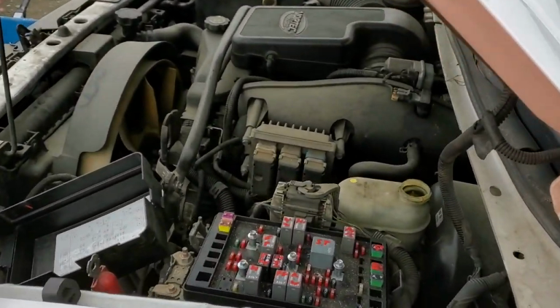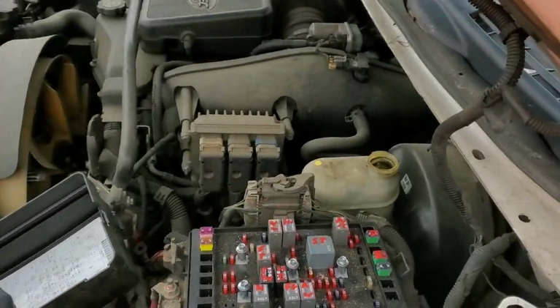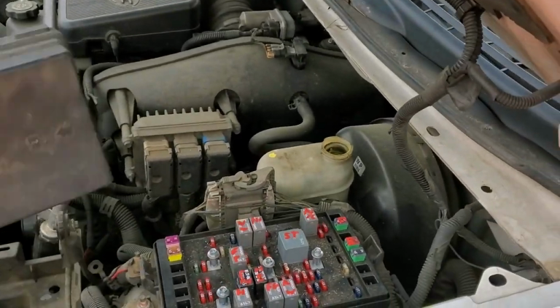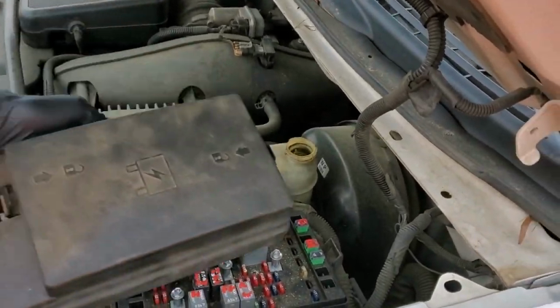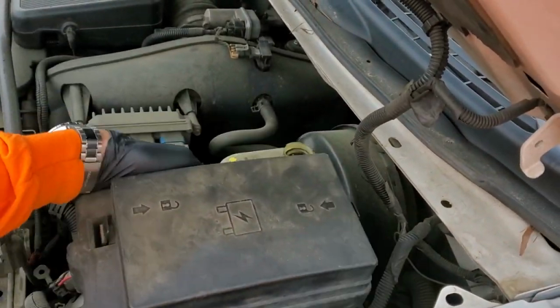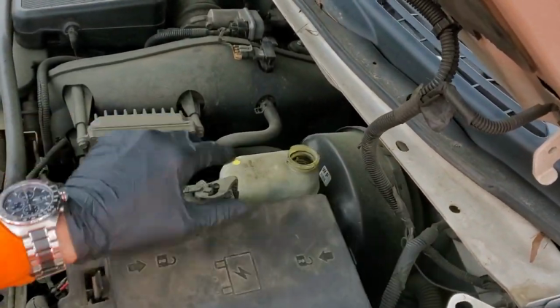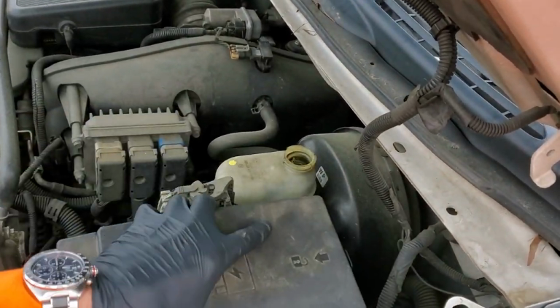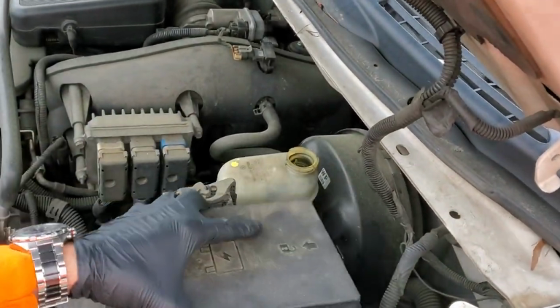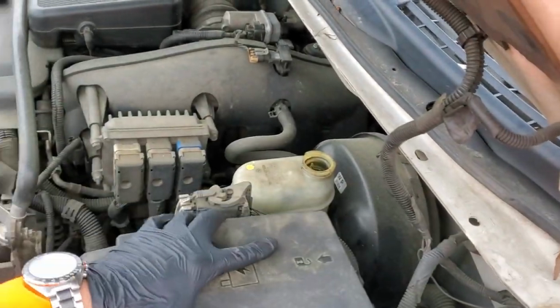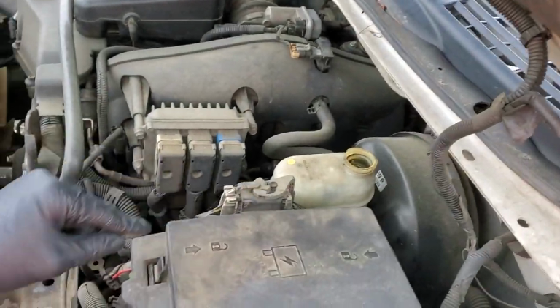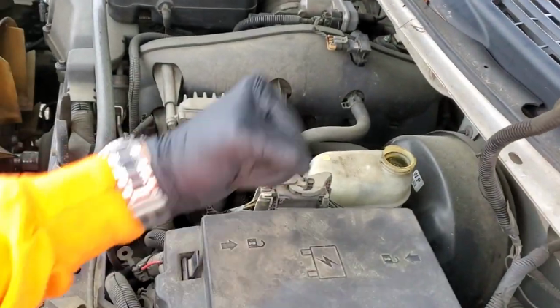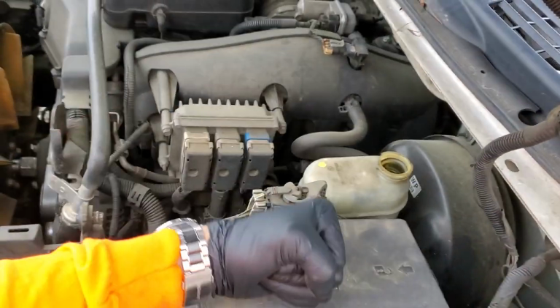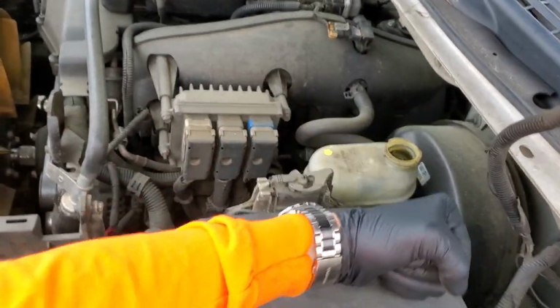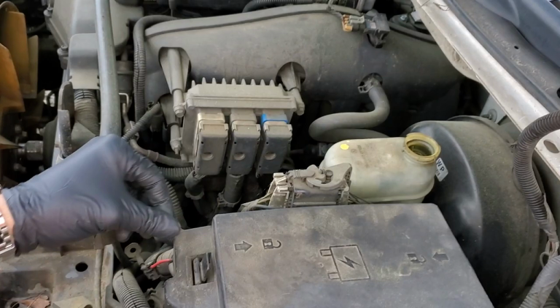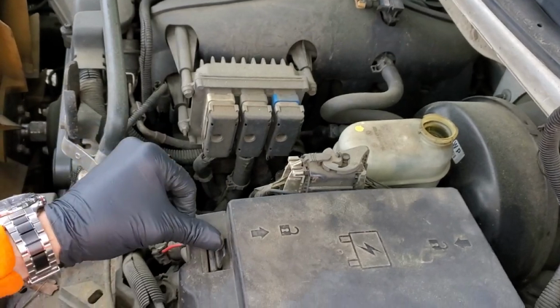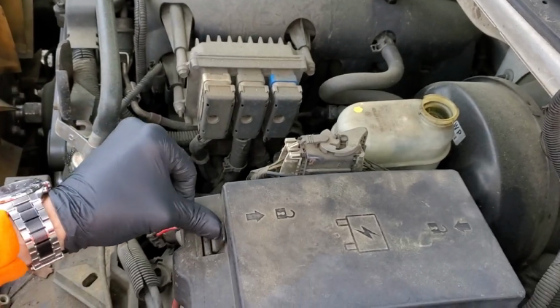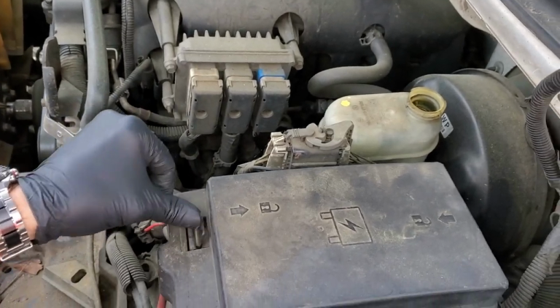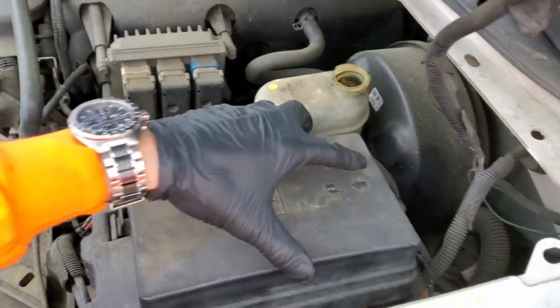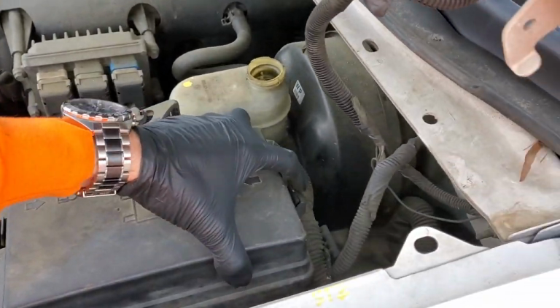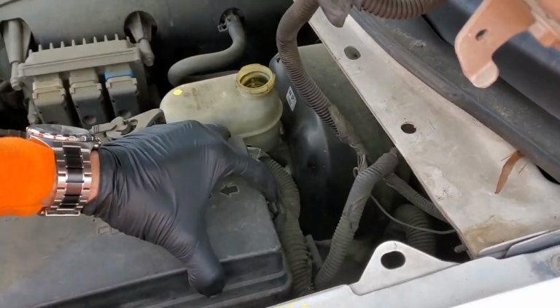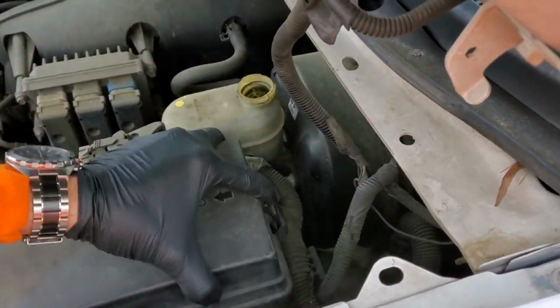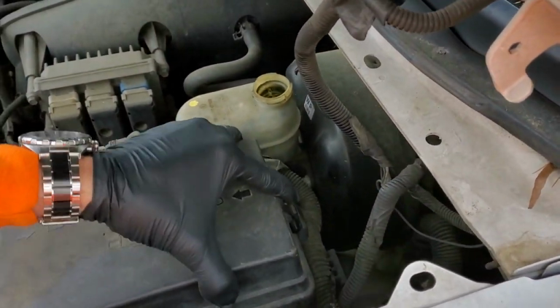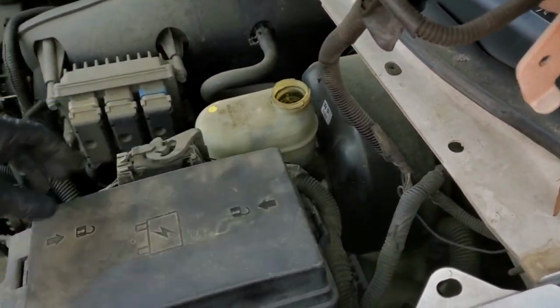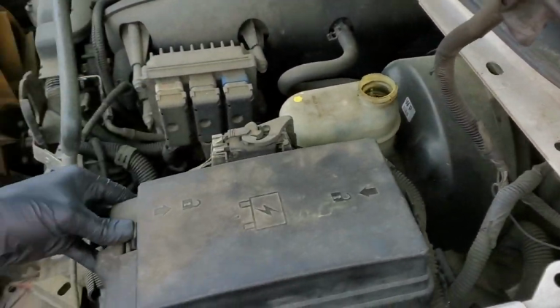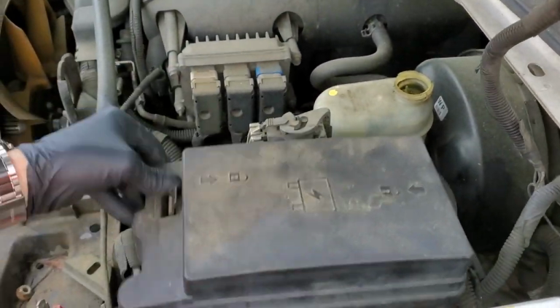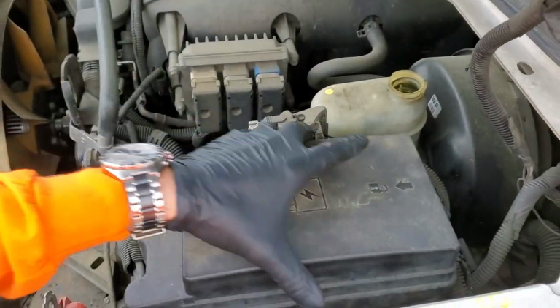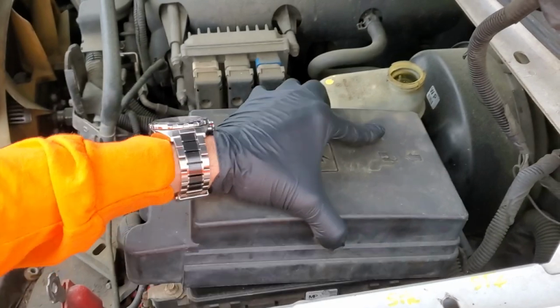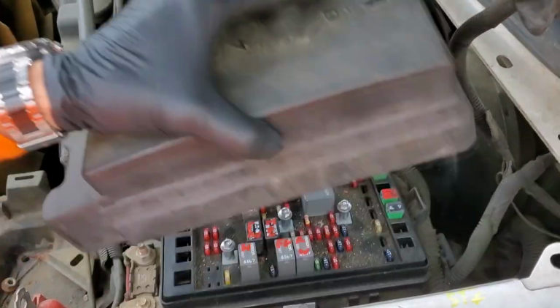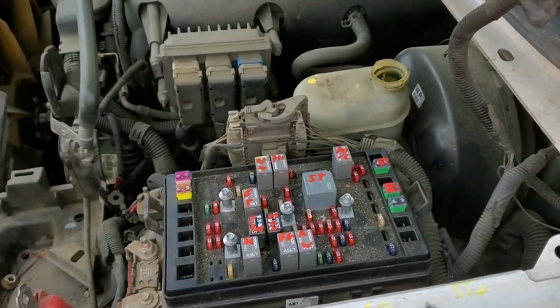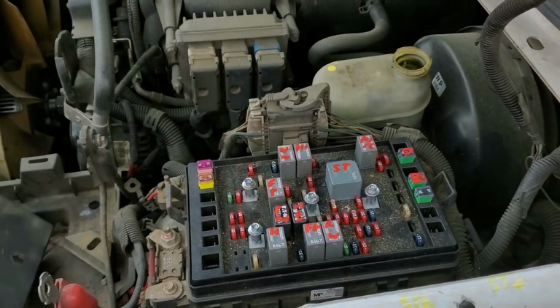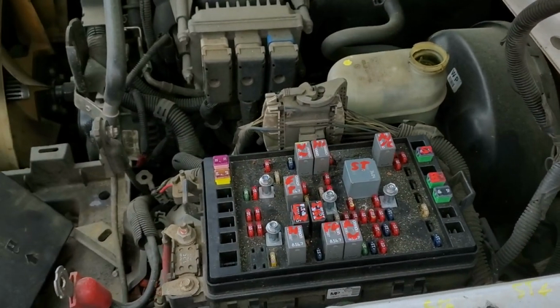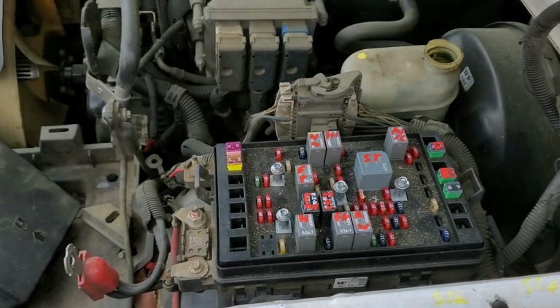There's going to be a fuse box cover which you can easily remove — you just push in on the tab on either side while lifting up and the box will come out.